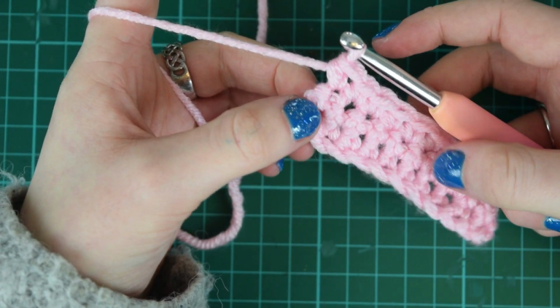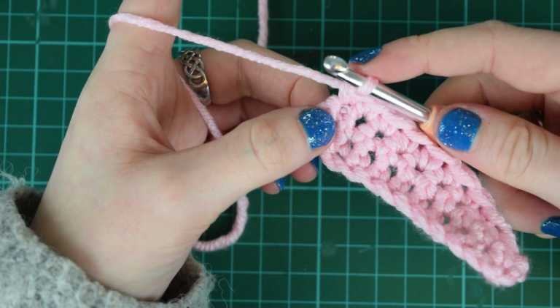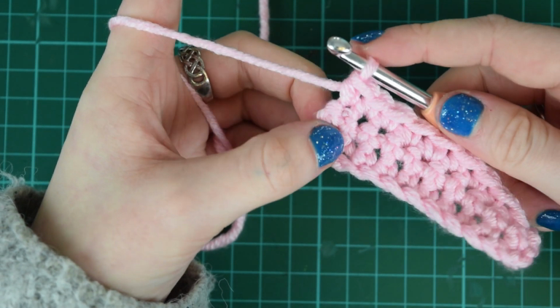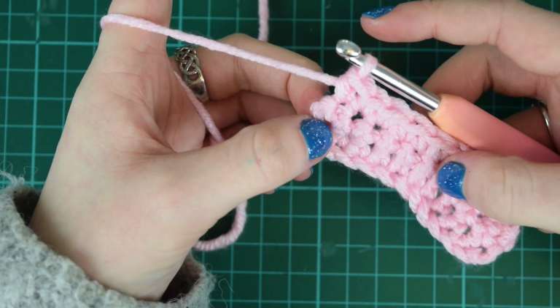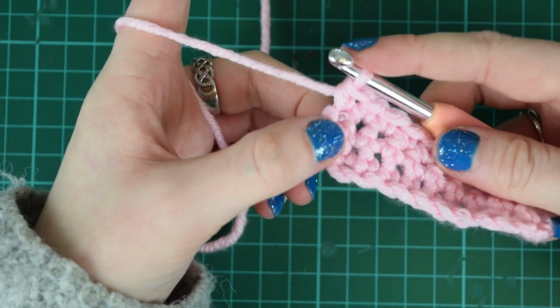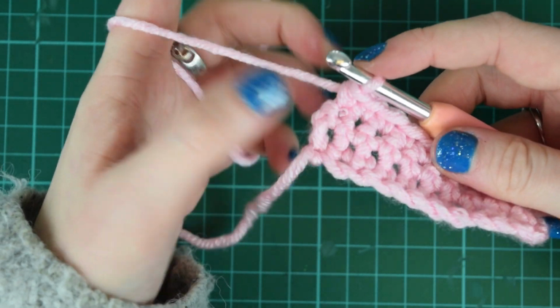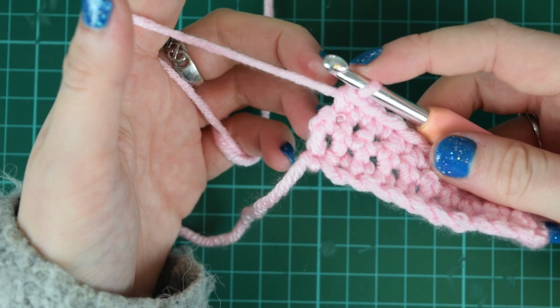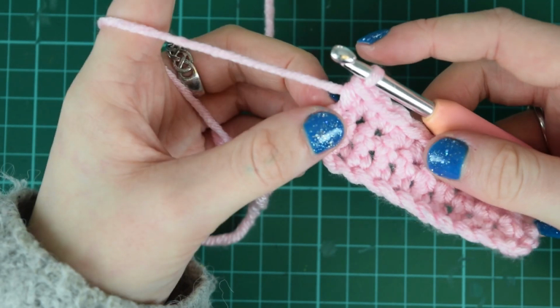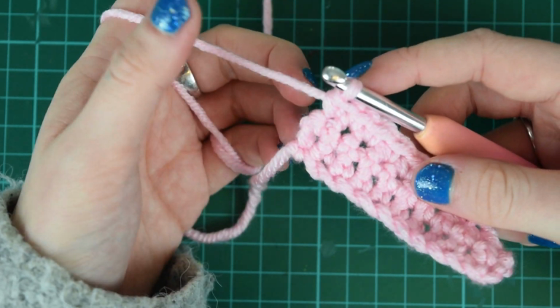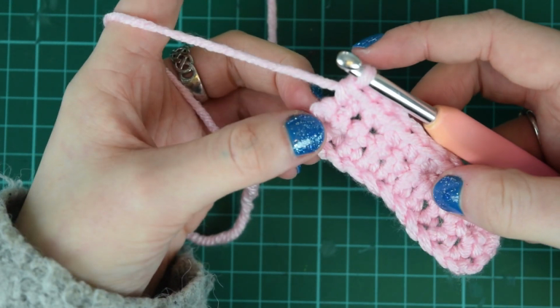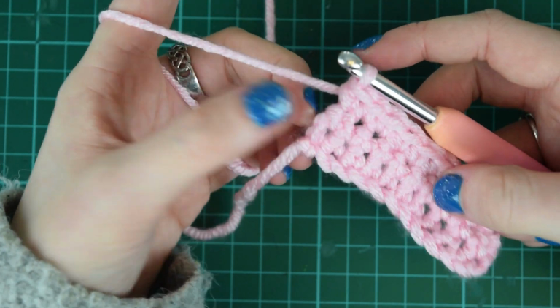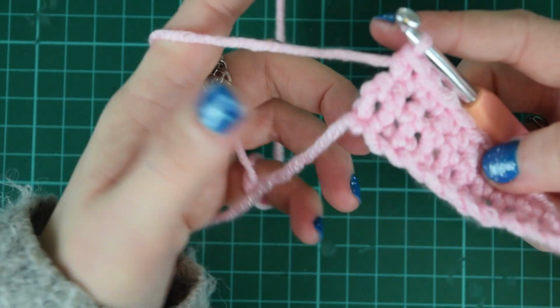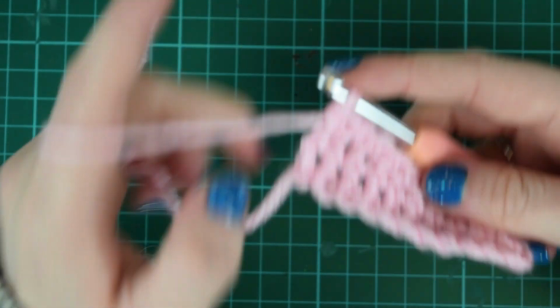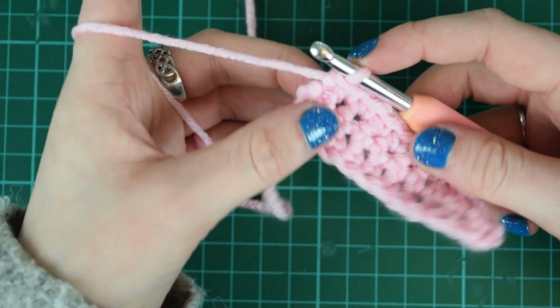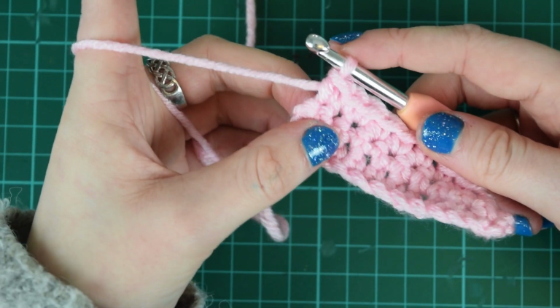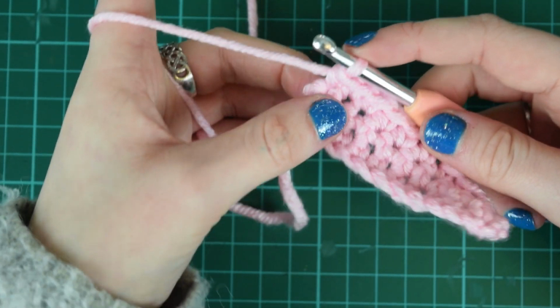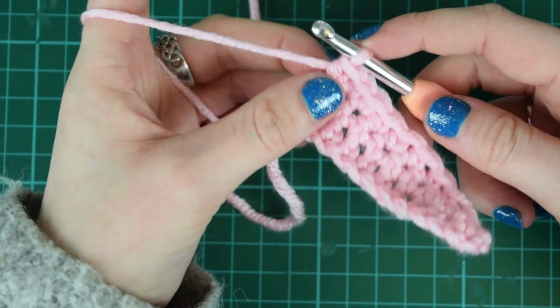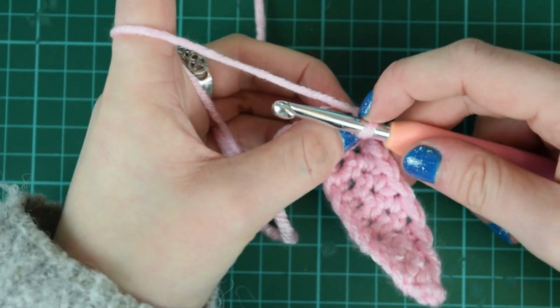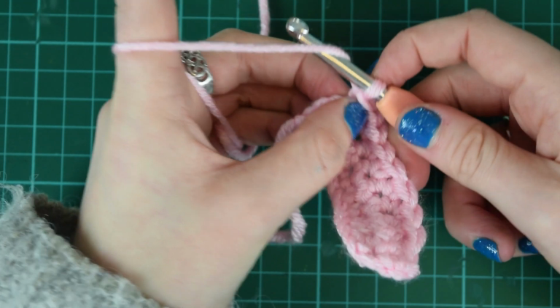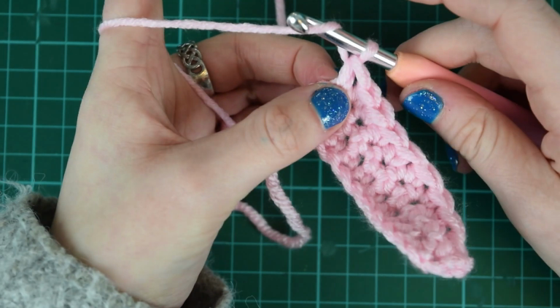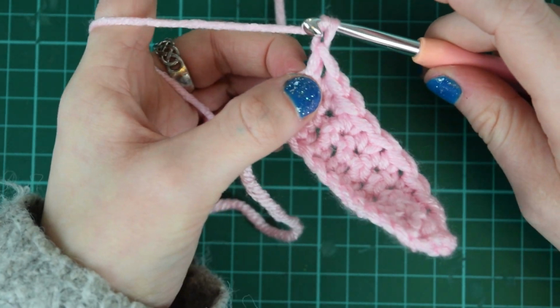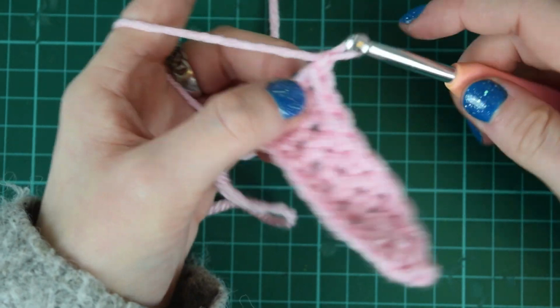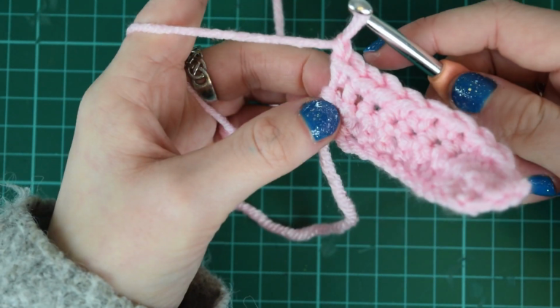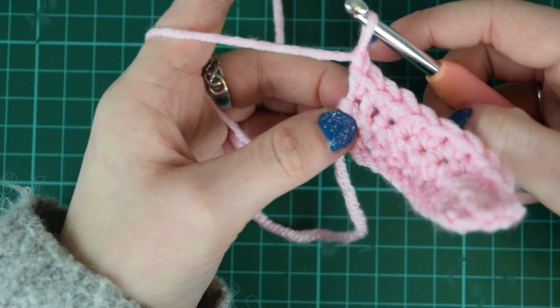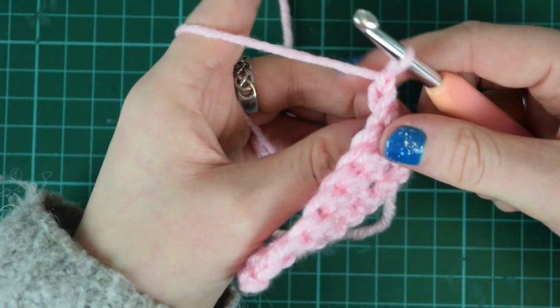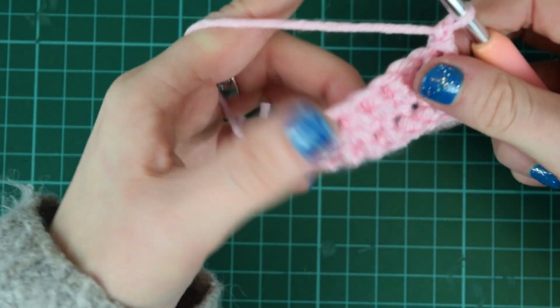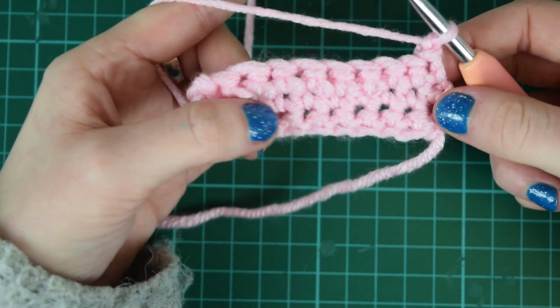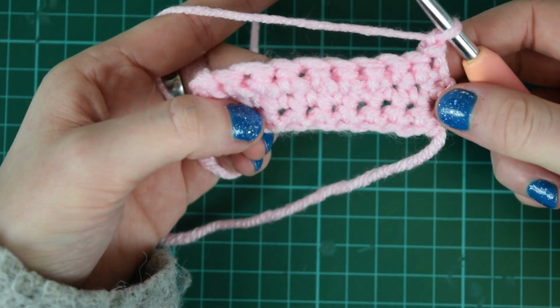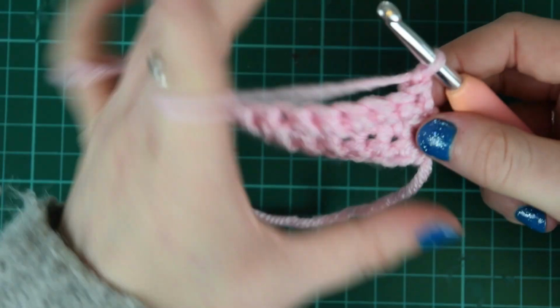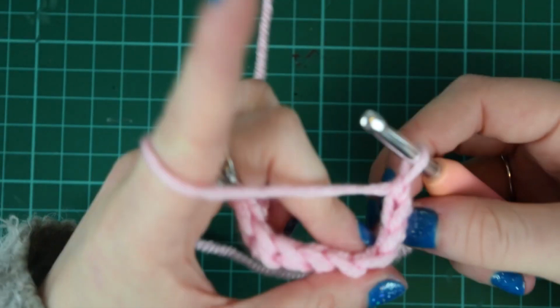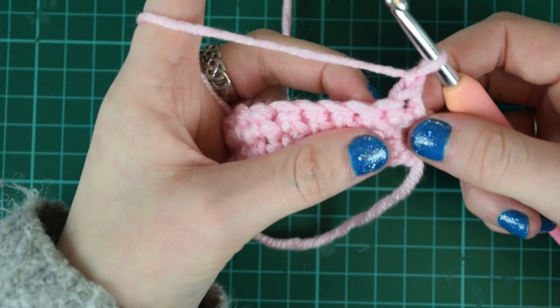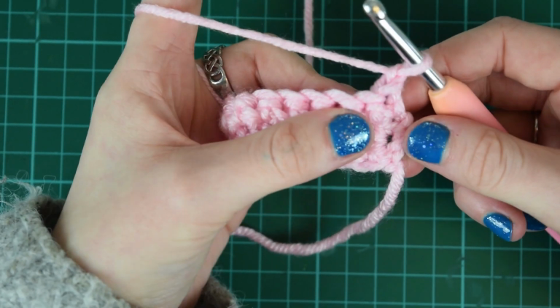Now we're about to turn round. You can do this next step before you turn it over or after — it doesn't terribly matter. So chain one, turn it round, and begin the next row.